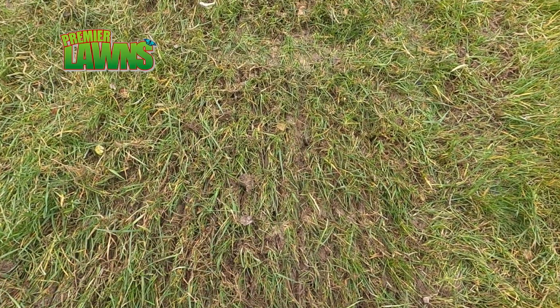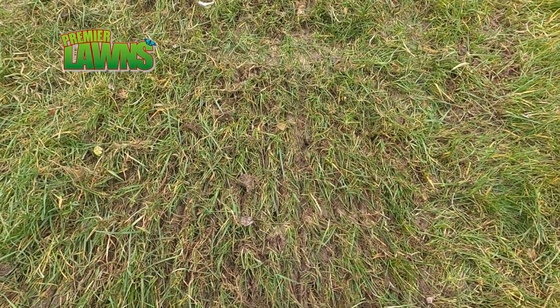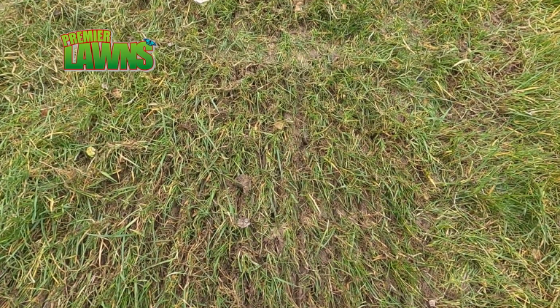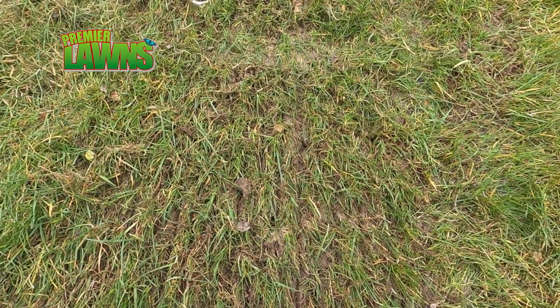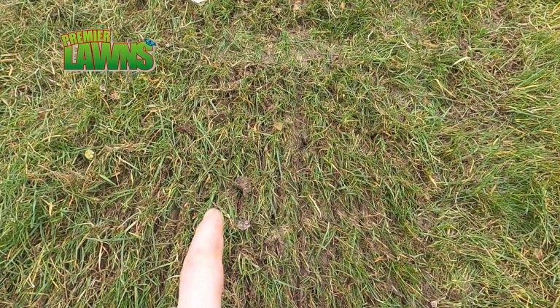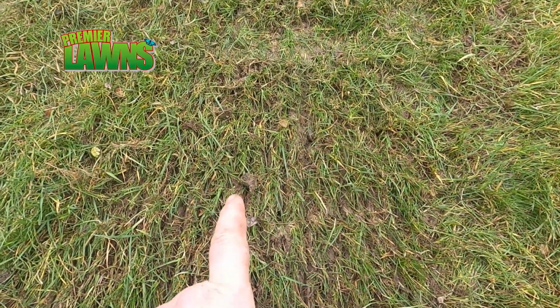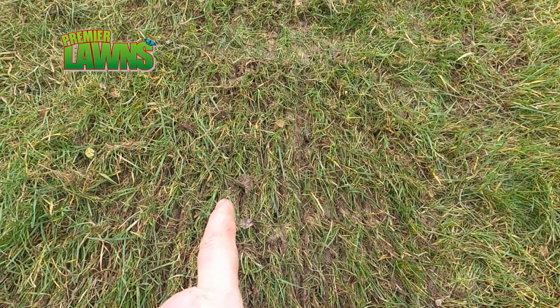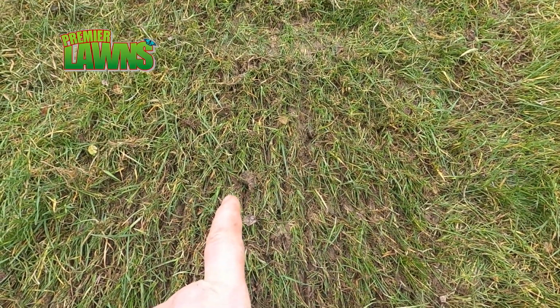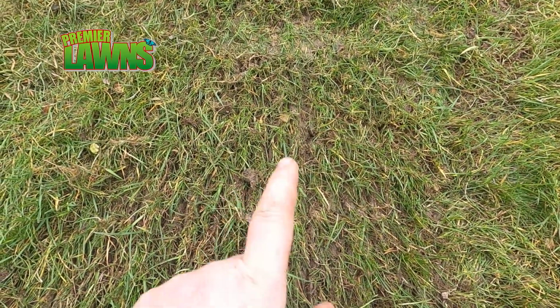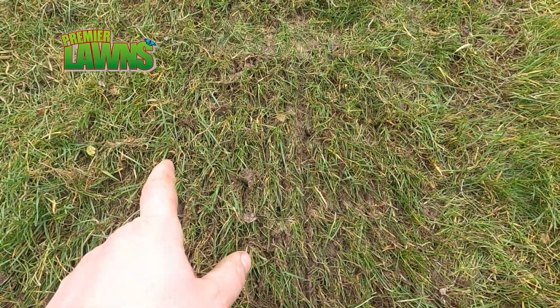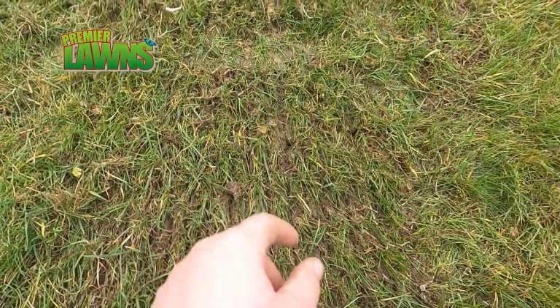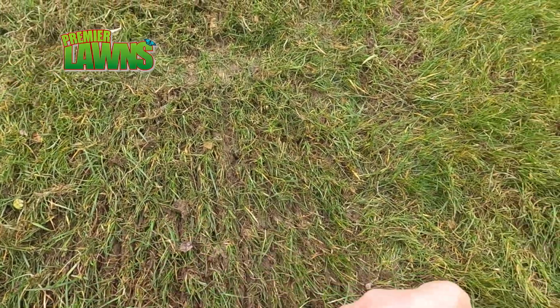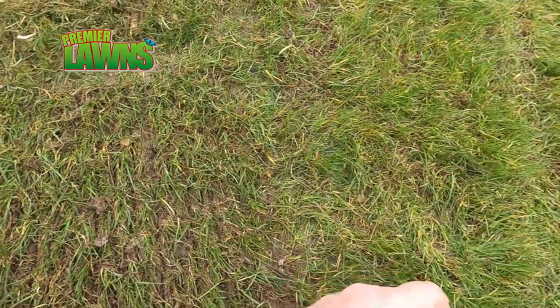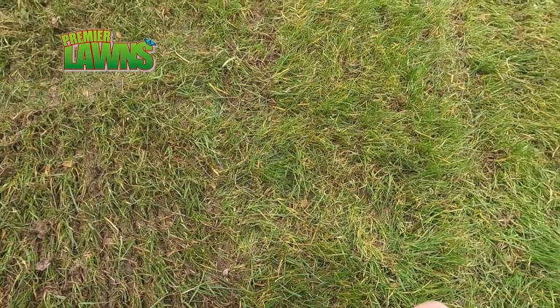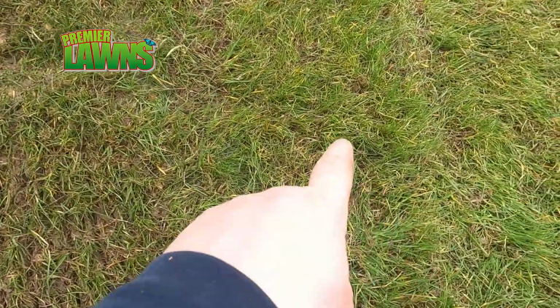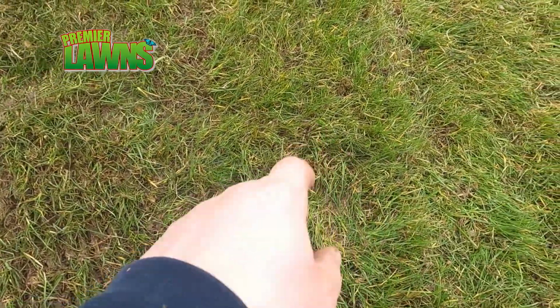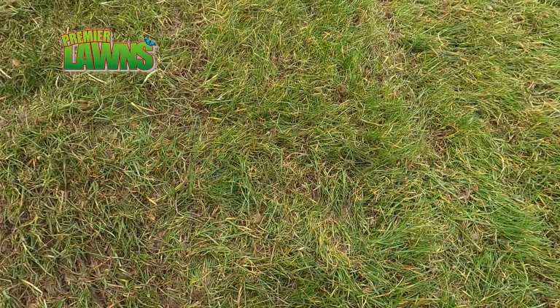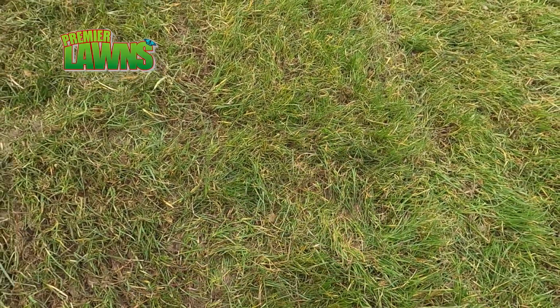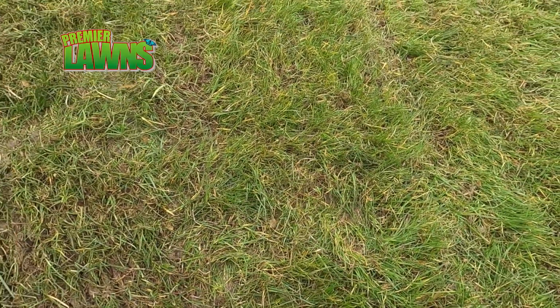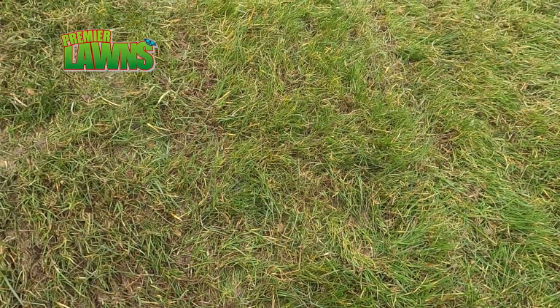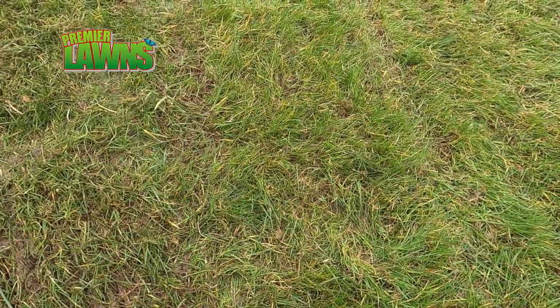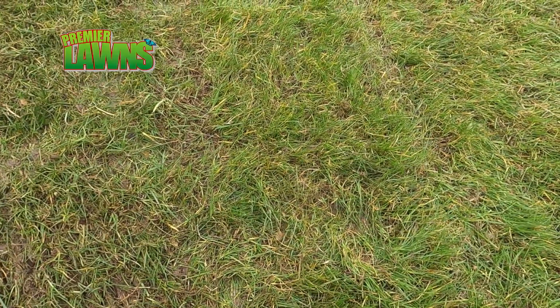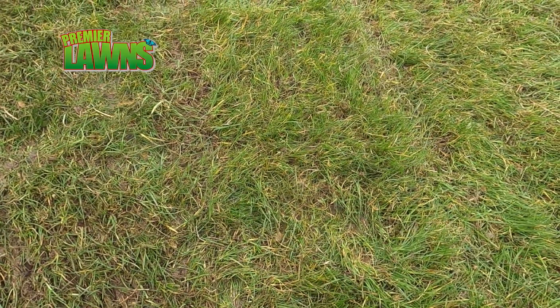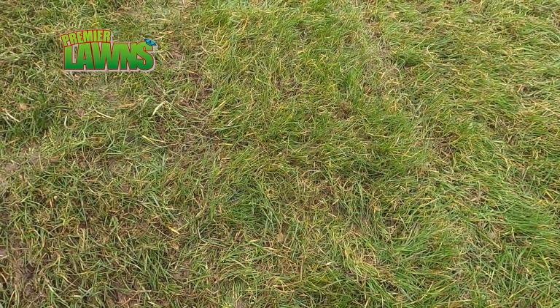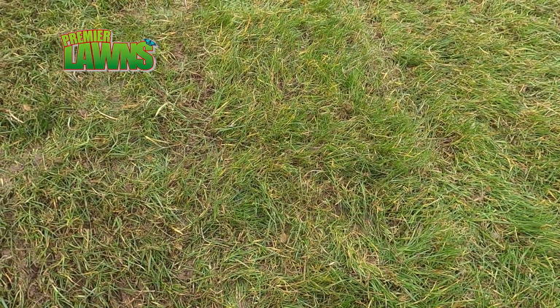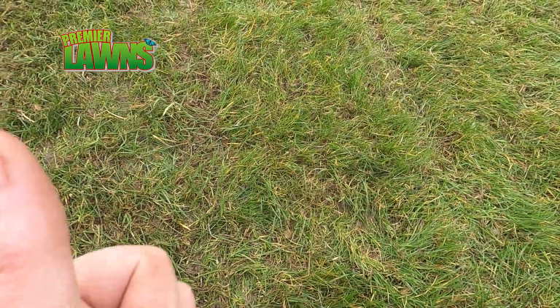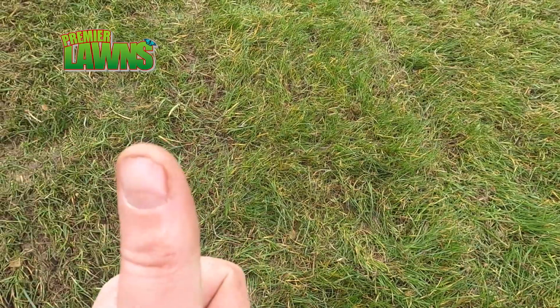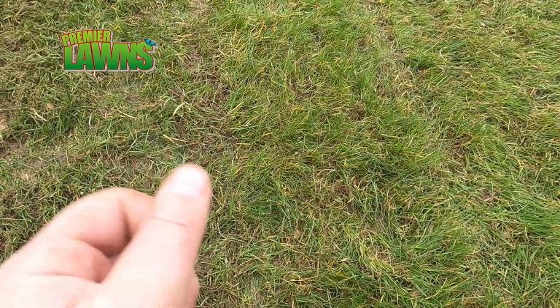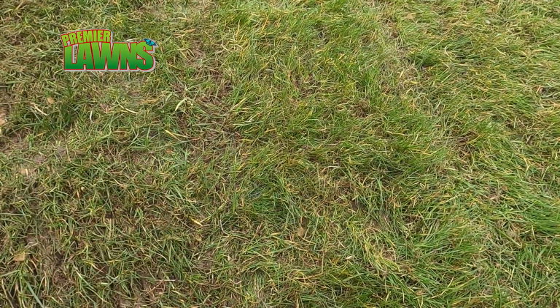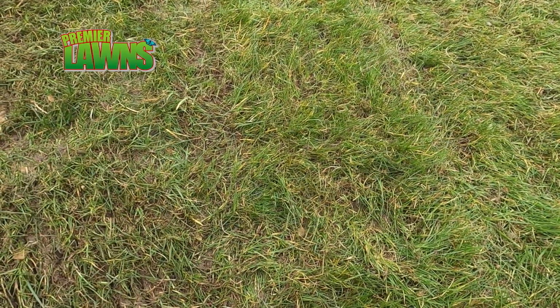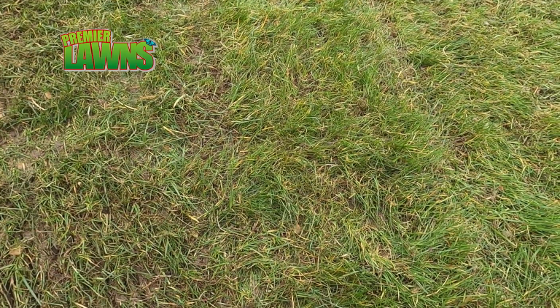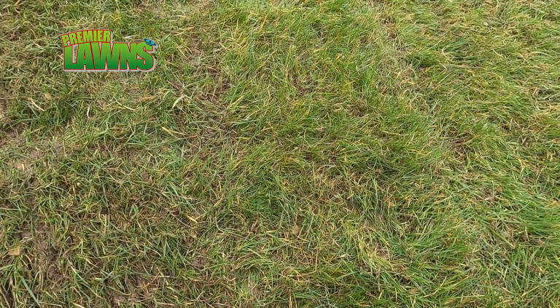For this lawn here we want to be a bit harder, so we're going to give it another scarify. We usually do double scarifies, but depending on your own scarifier you may want to do more.